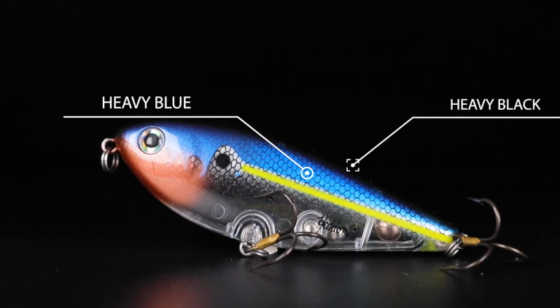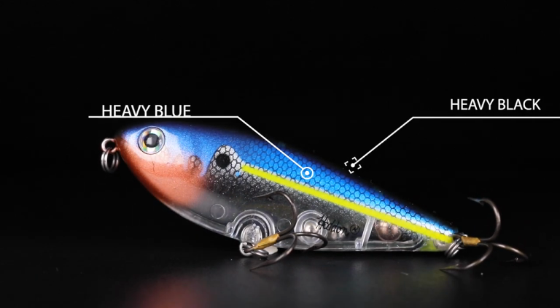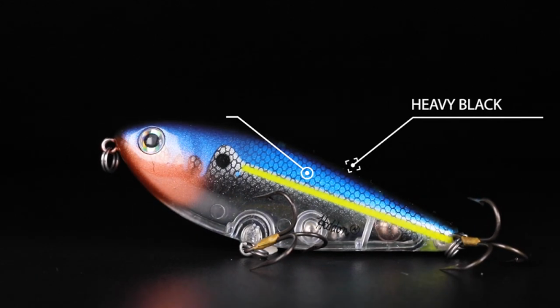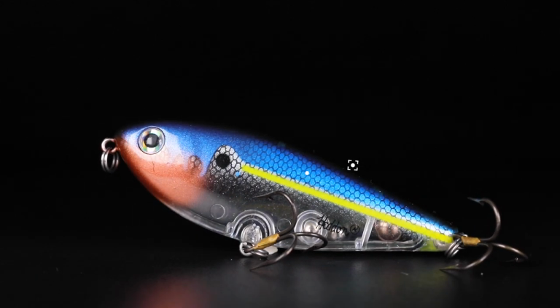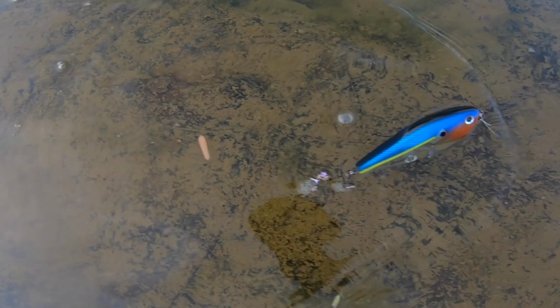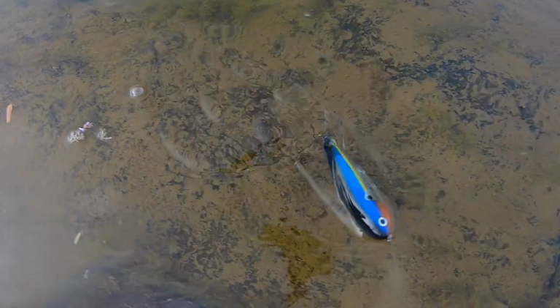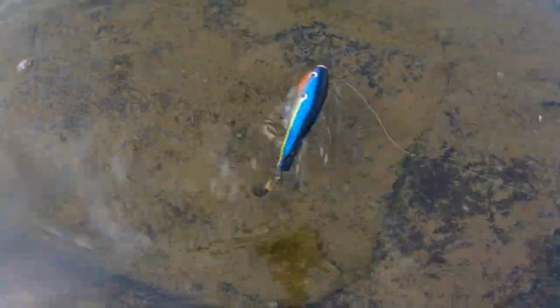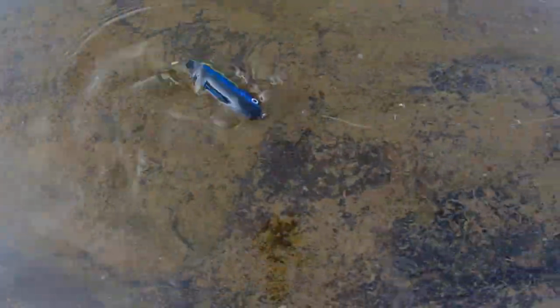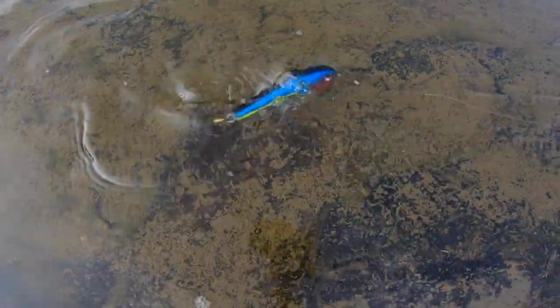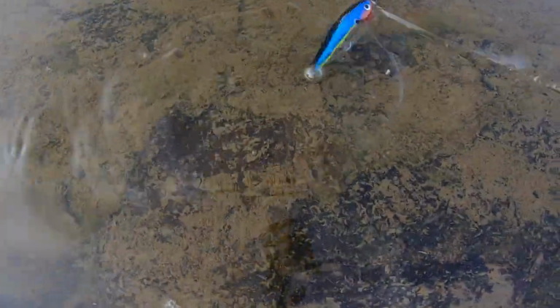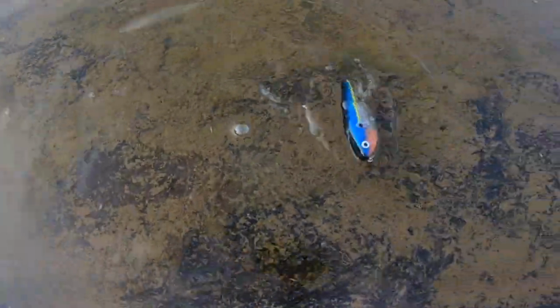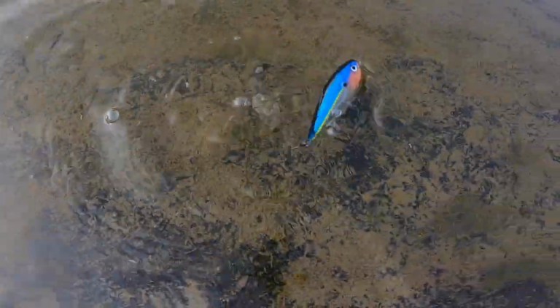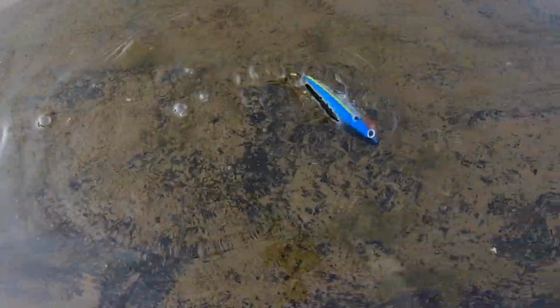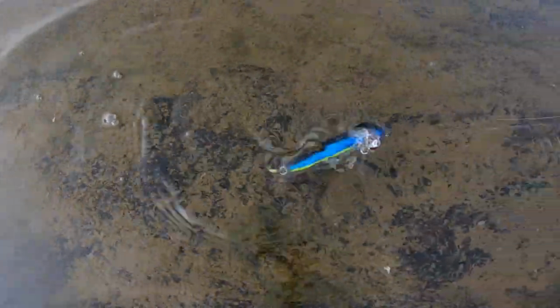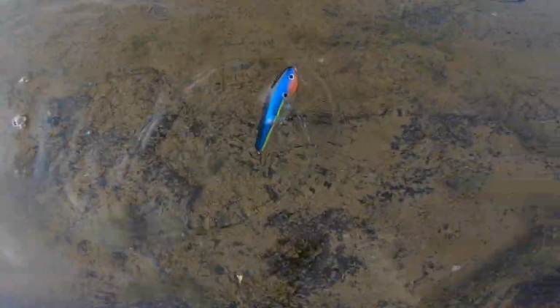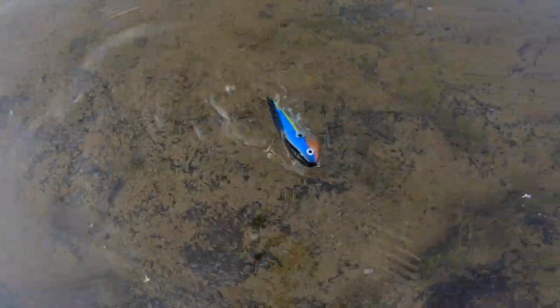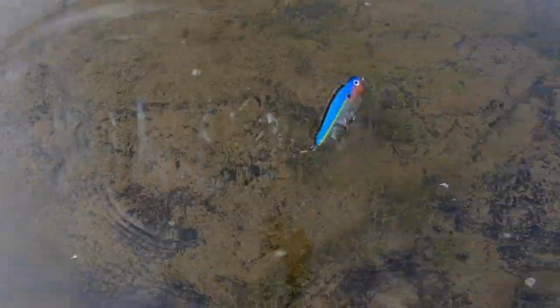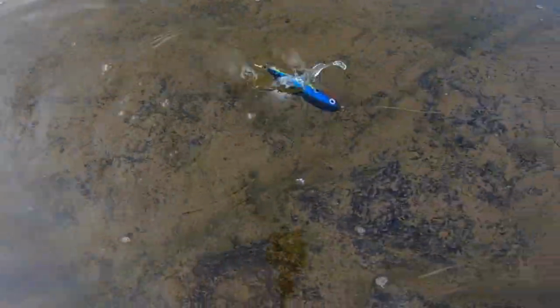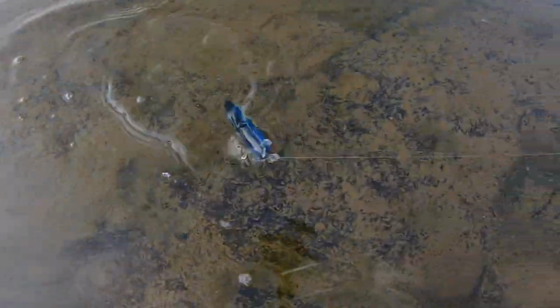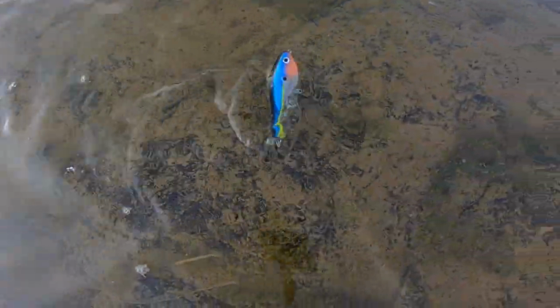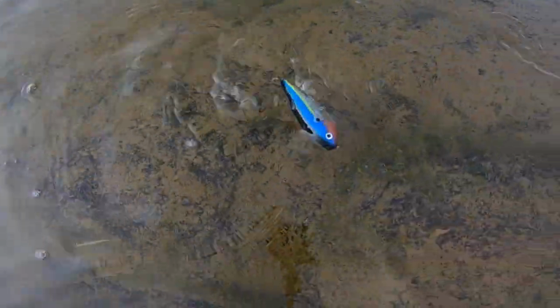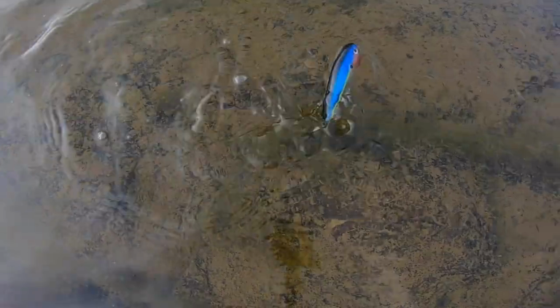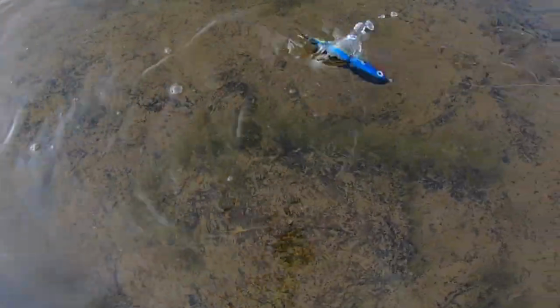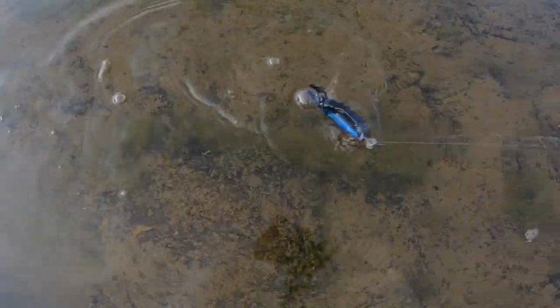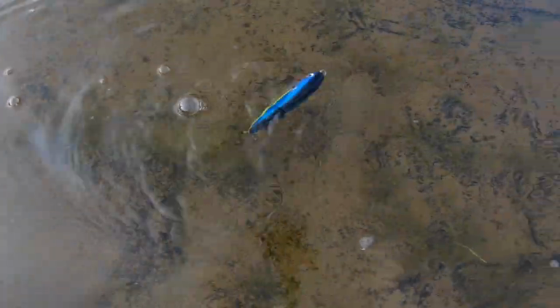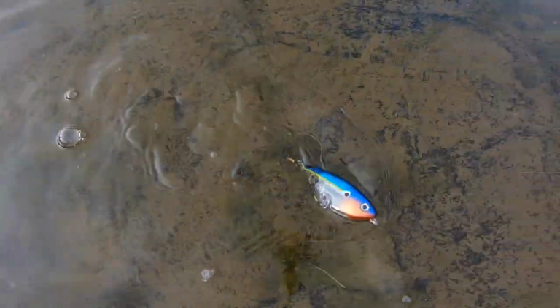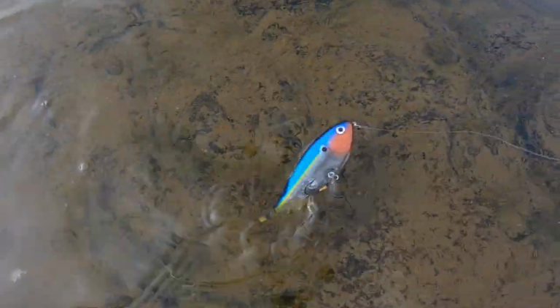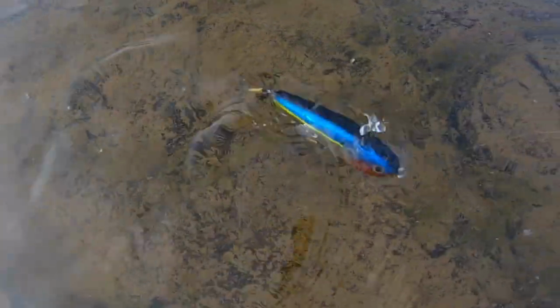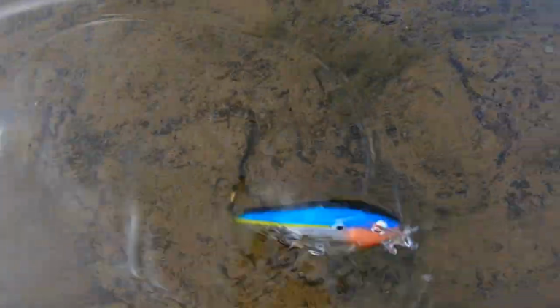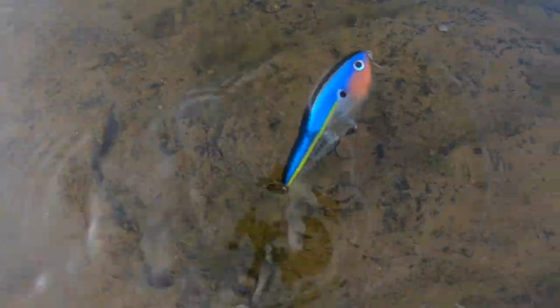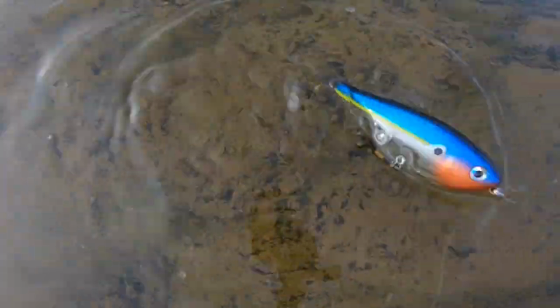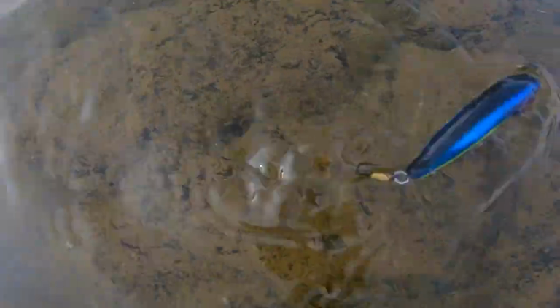It's going to give you a ton of flash as you're walking it through. Or, what it's known for, jumping out of the water — that's why it's called the spittin' image. Imitates a shad, a fleeing shad, perfectly.